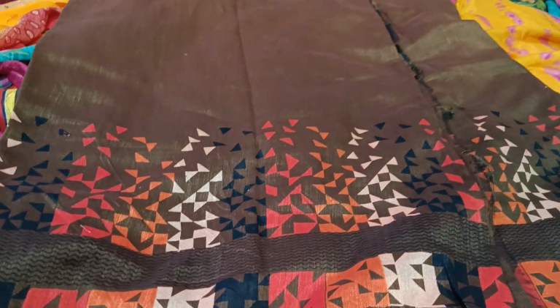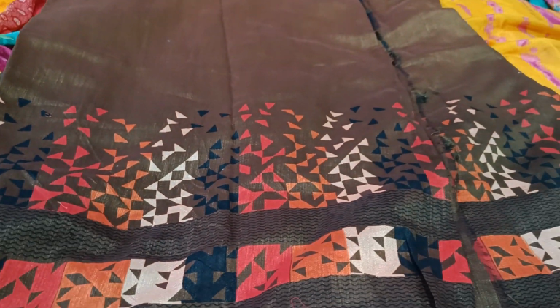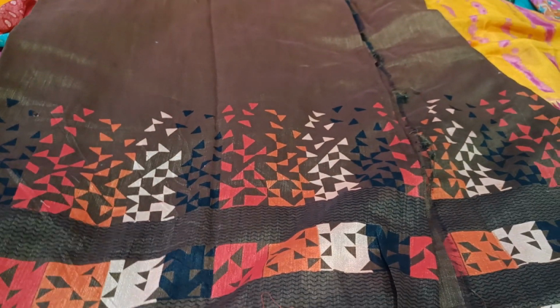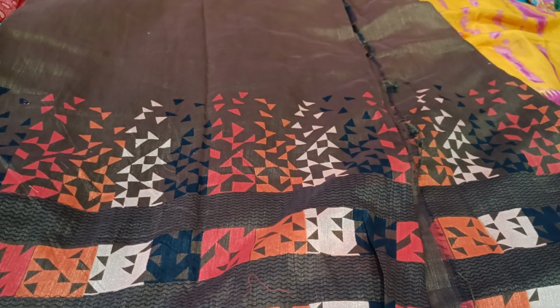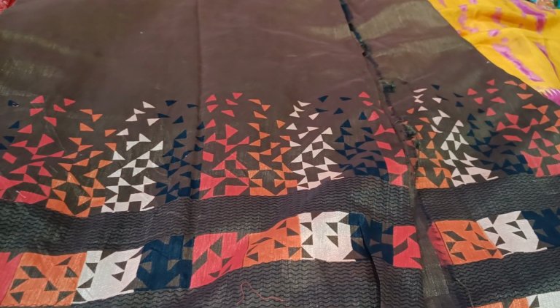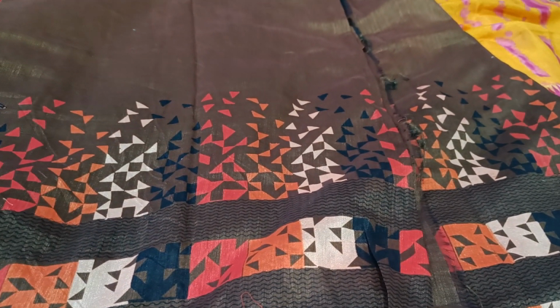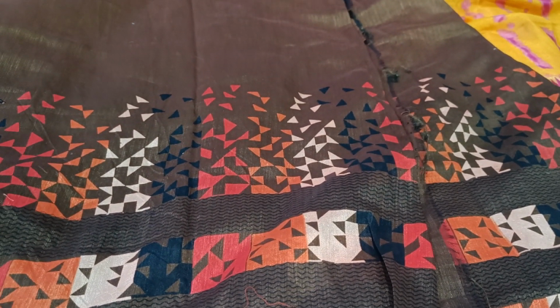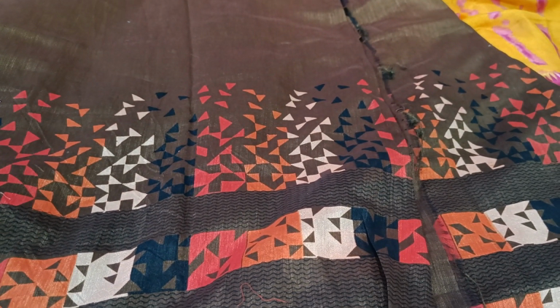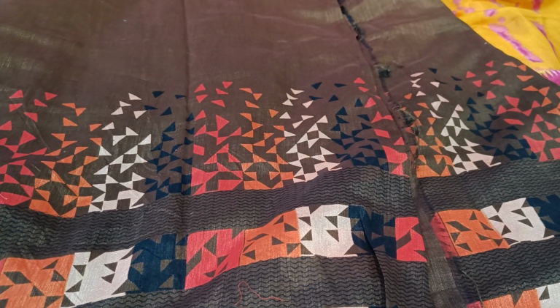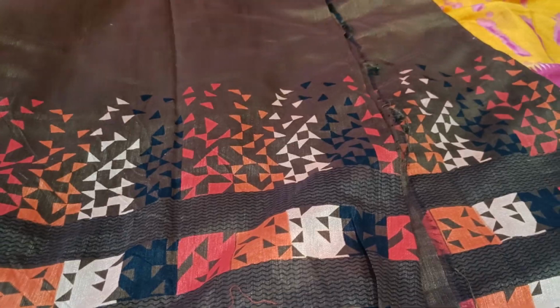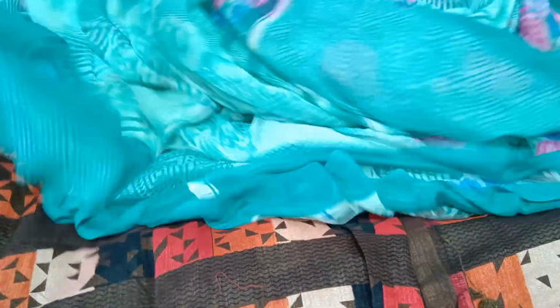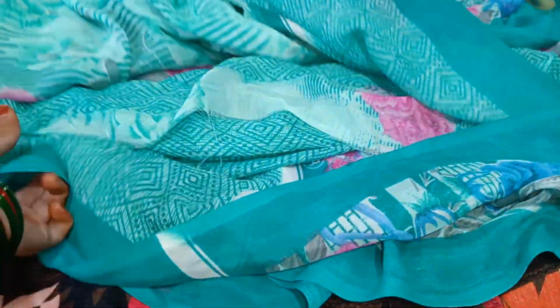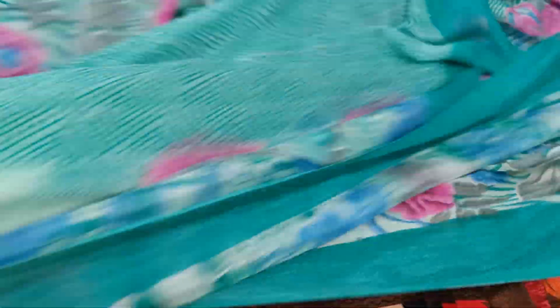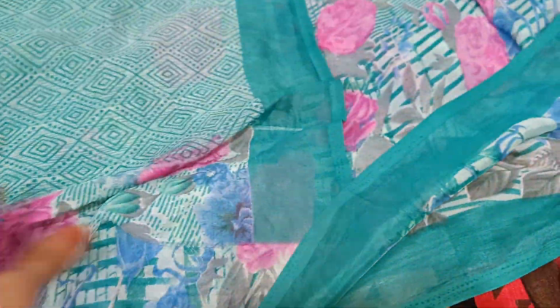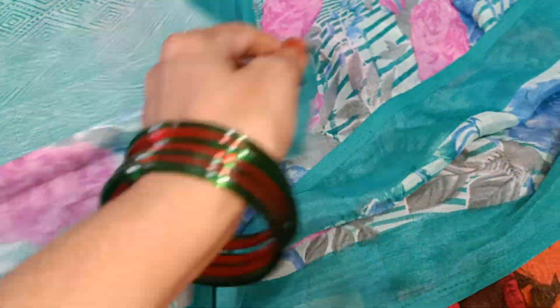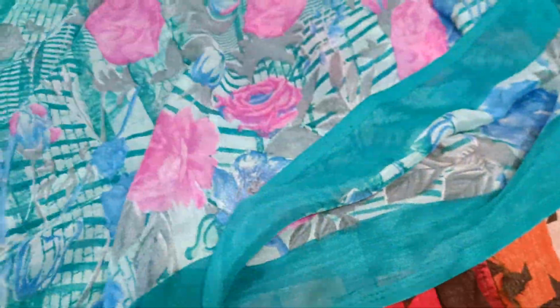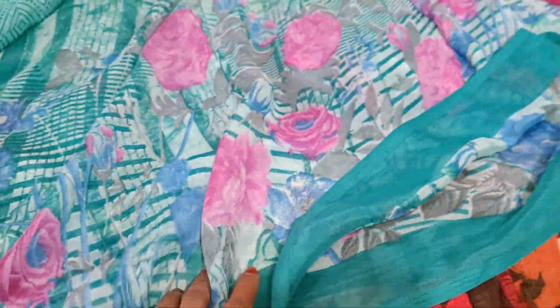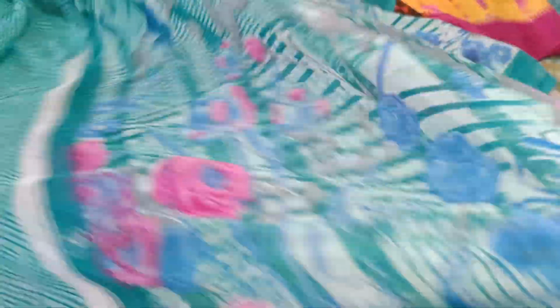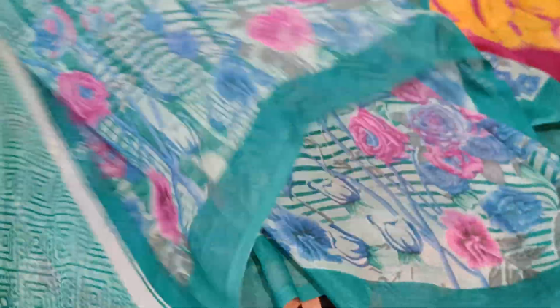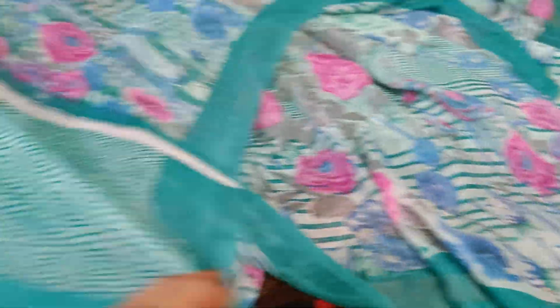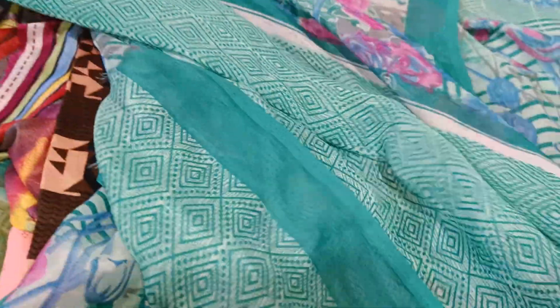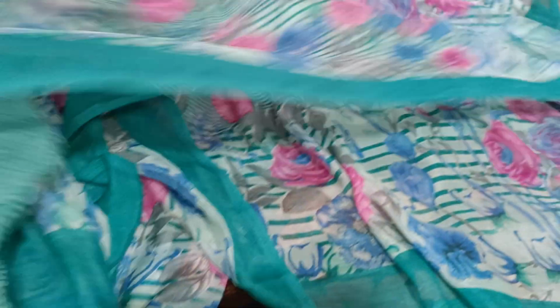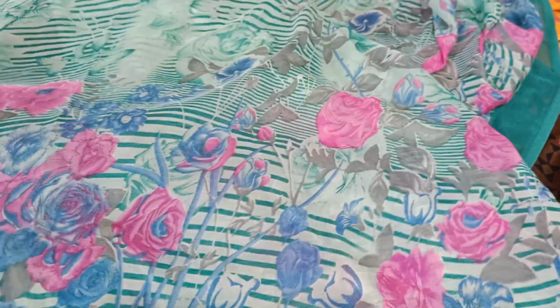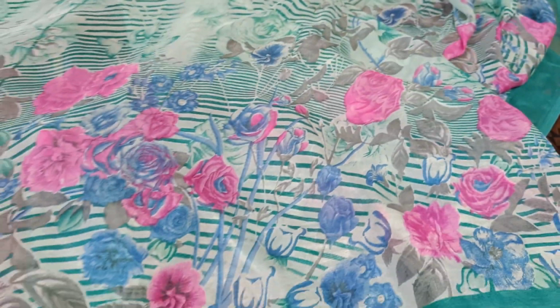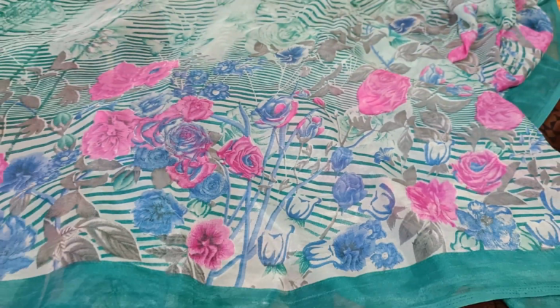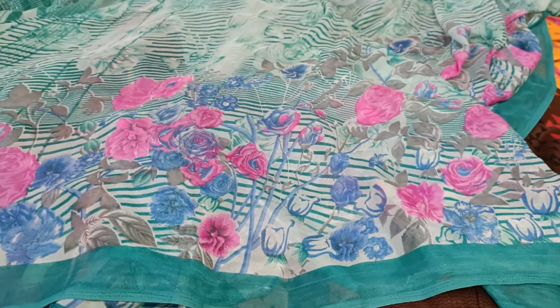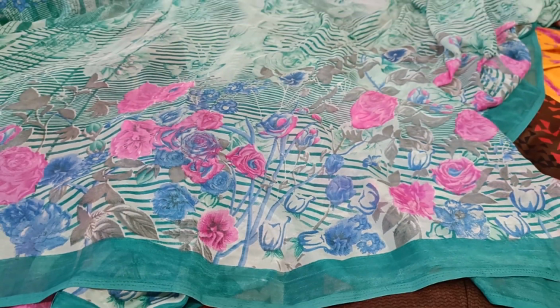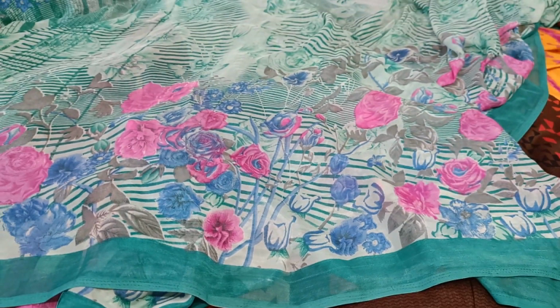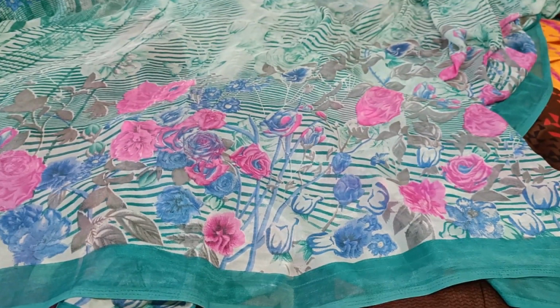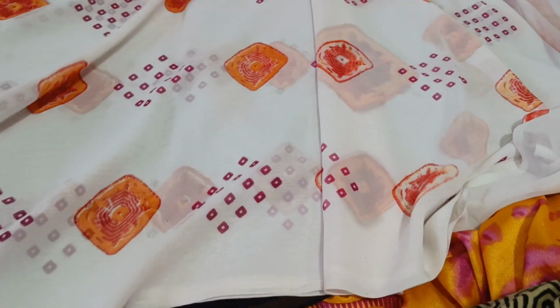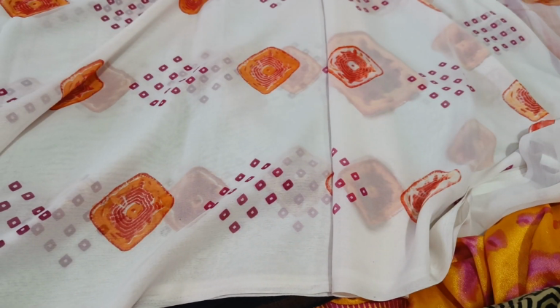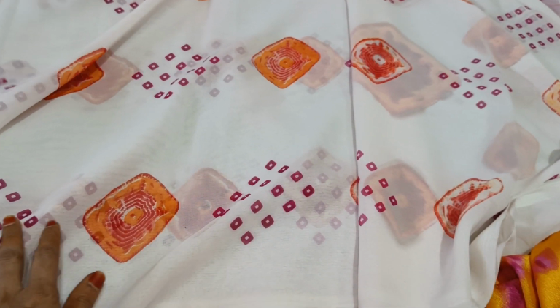Only me — 9999 sarees in this video. JFC subscribers get free and free shipping. This is also floral. This is the blouse part.